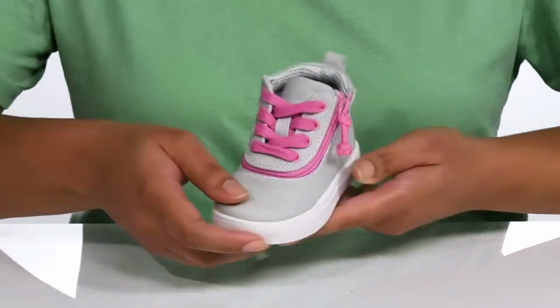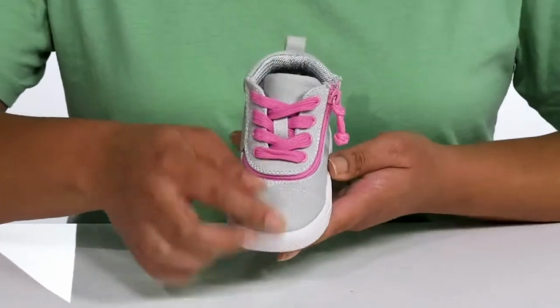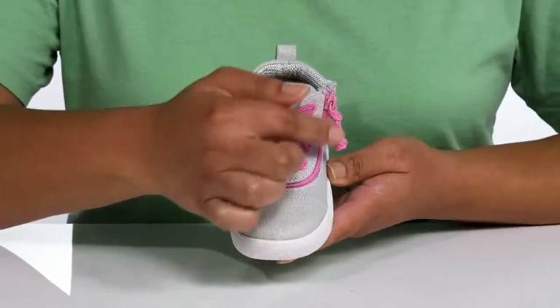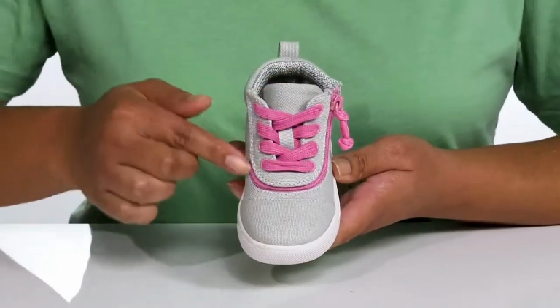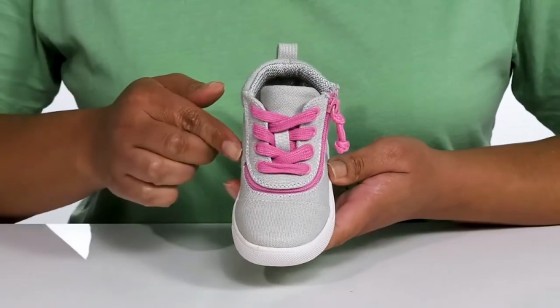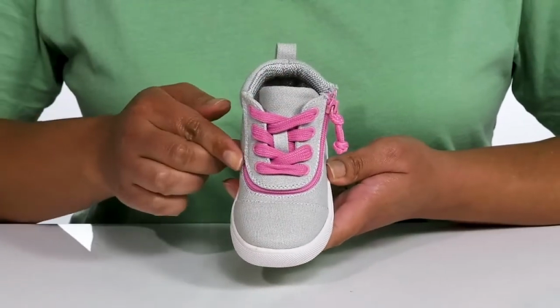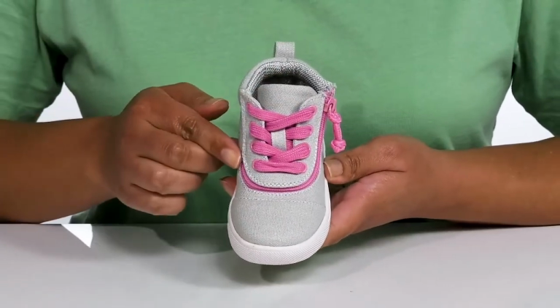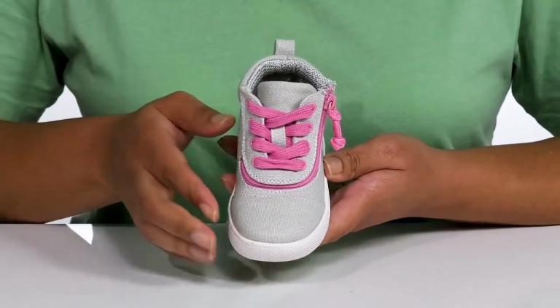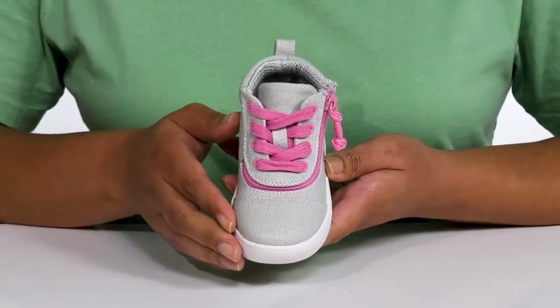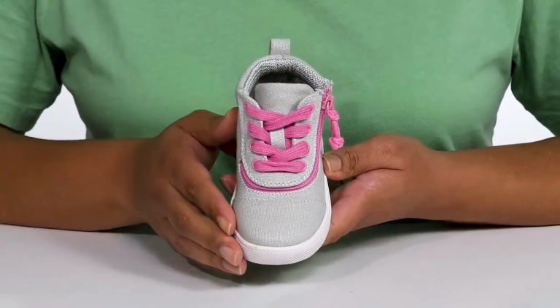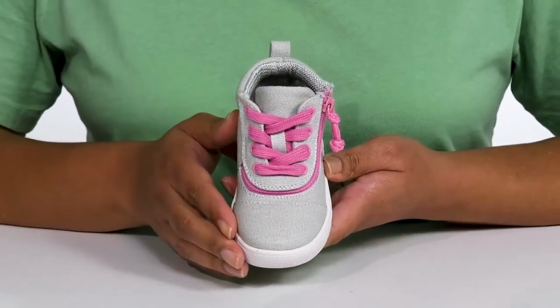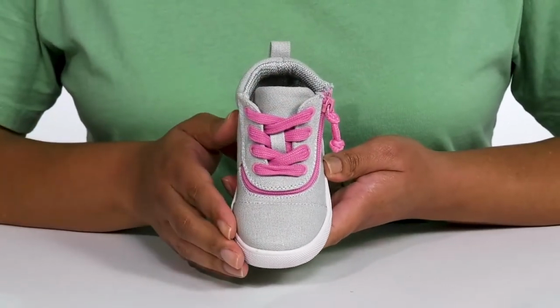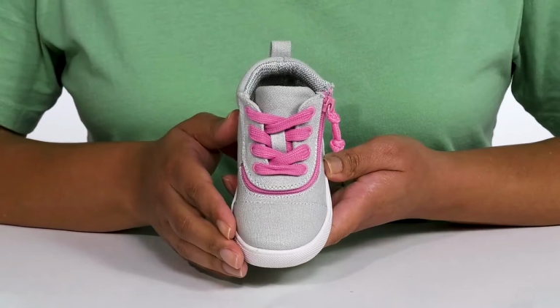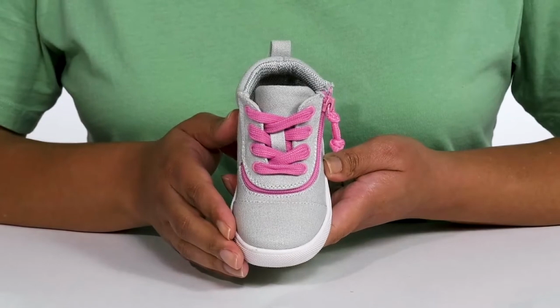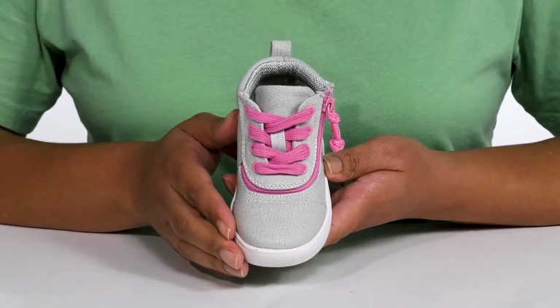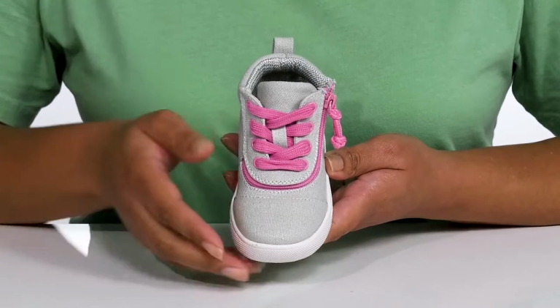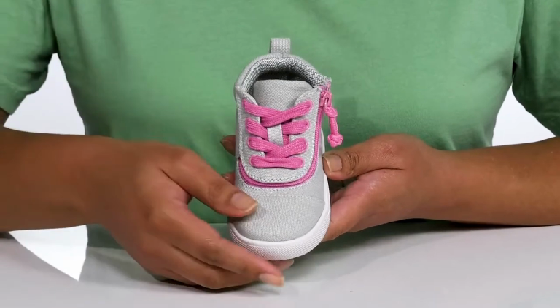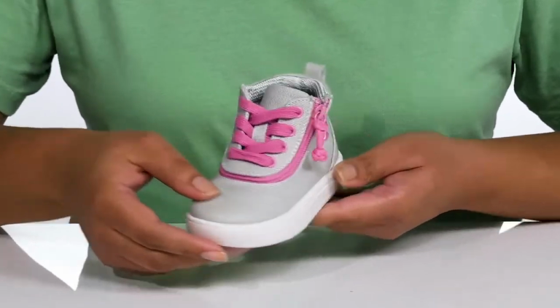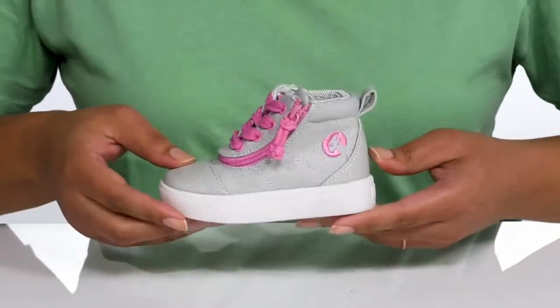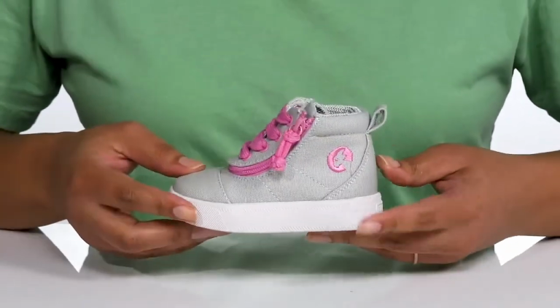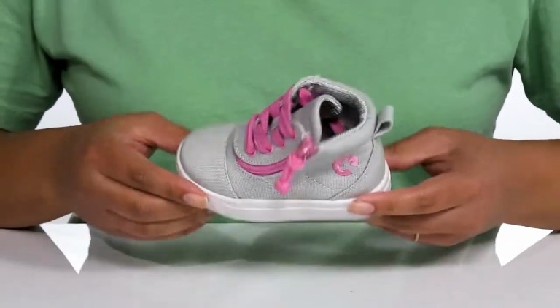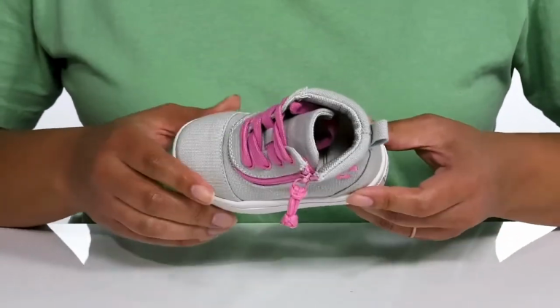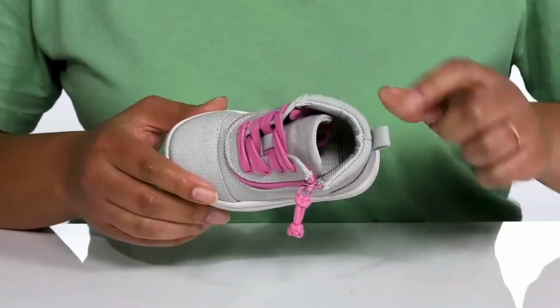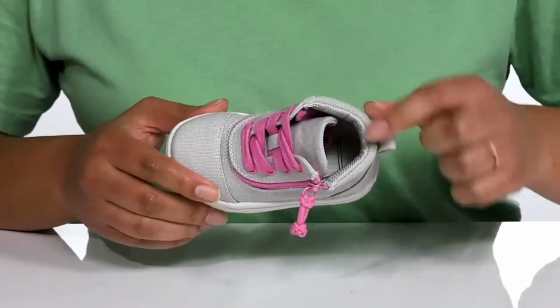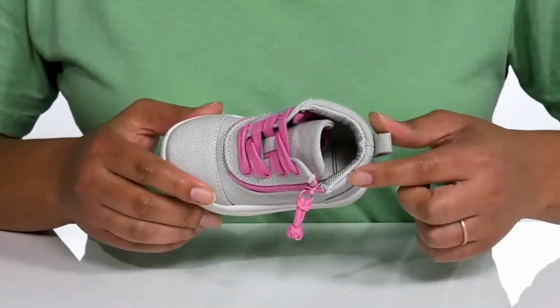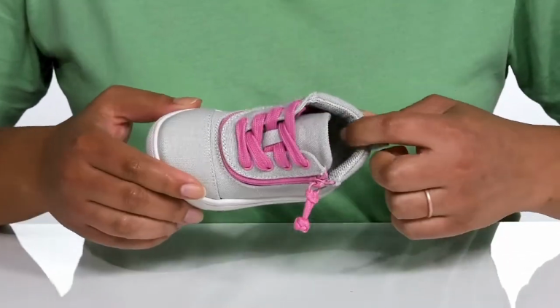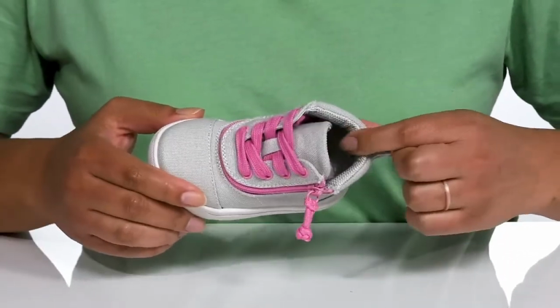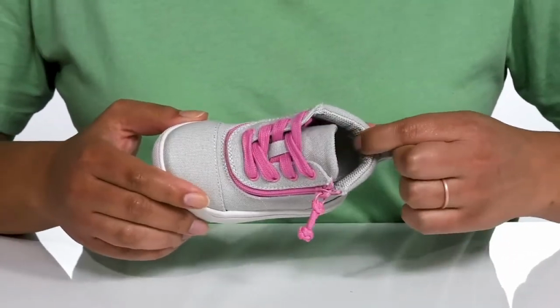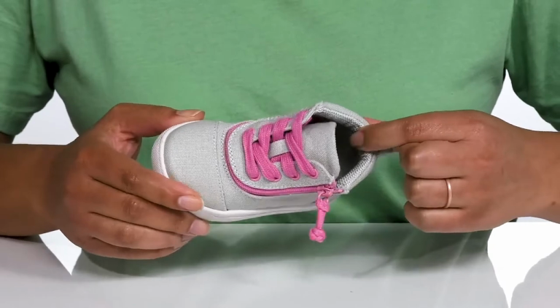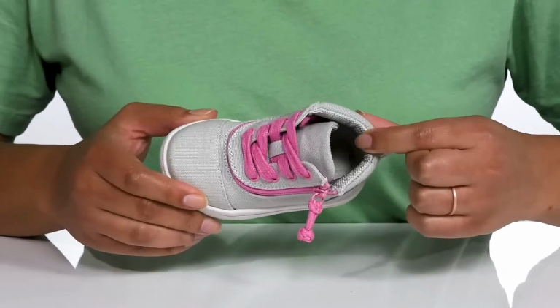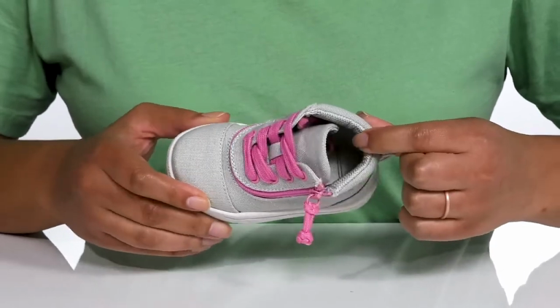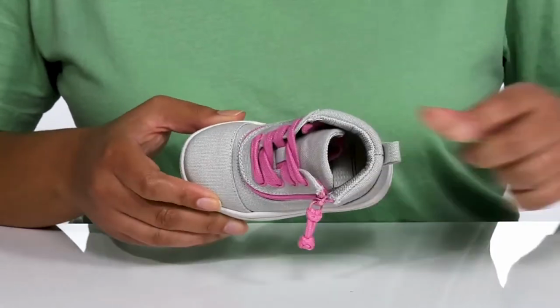They have an ESA zipper that wraps around the front, adding independence and fun to their everyday wear. Inside, there is a man-made lining that is tear-resistant for added durability.